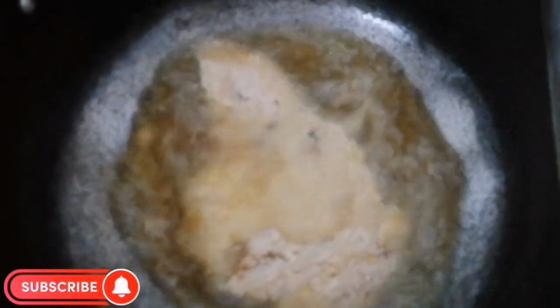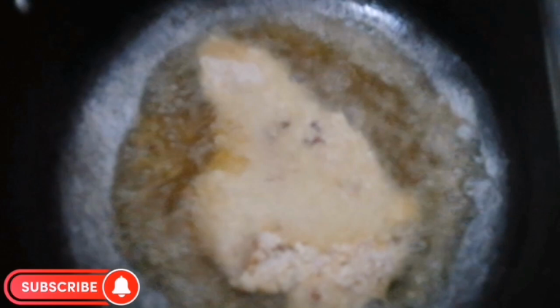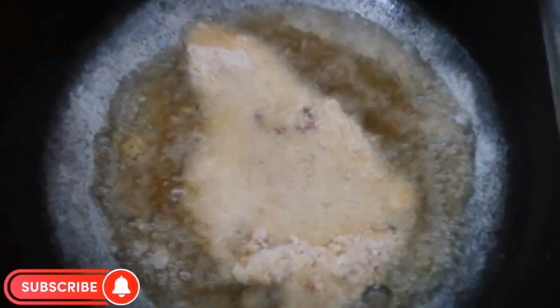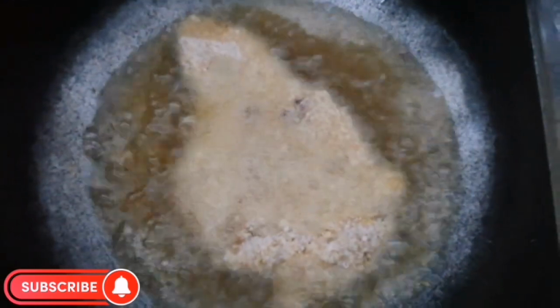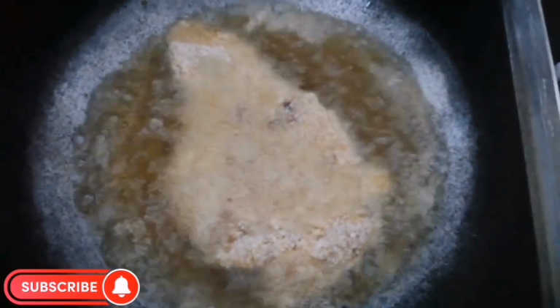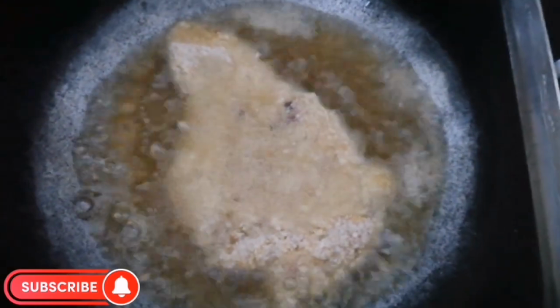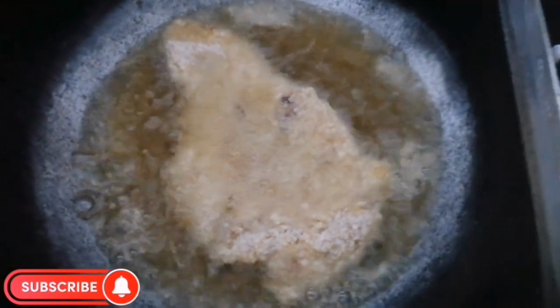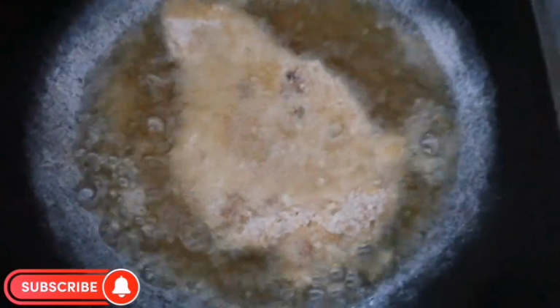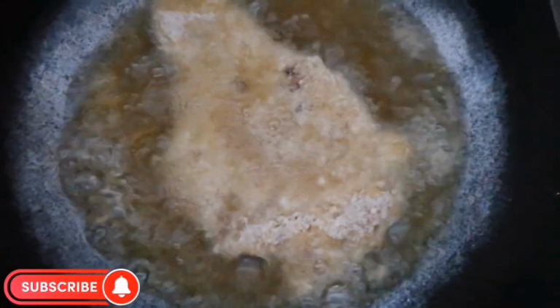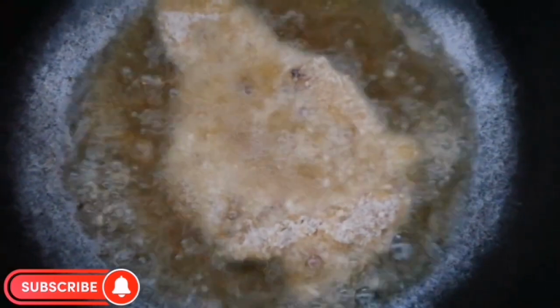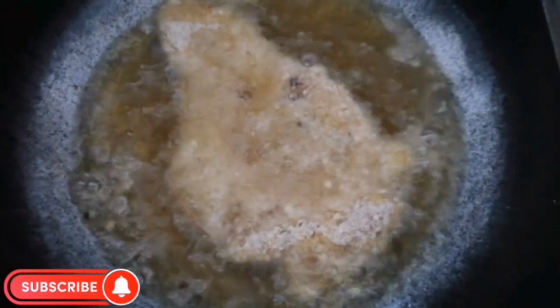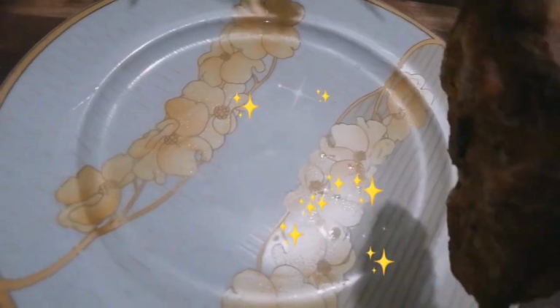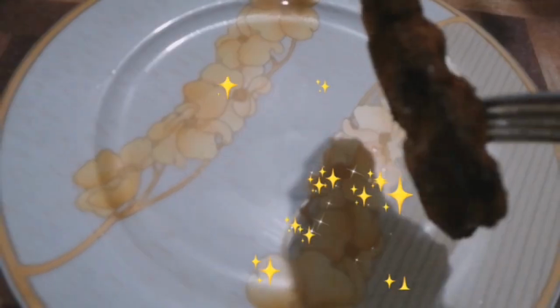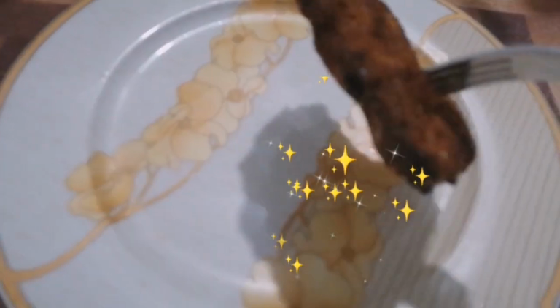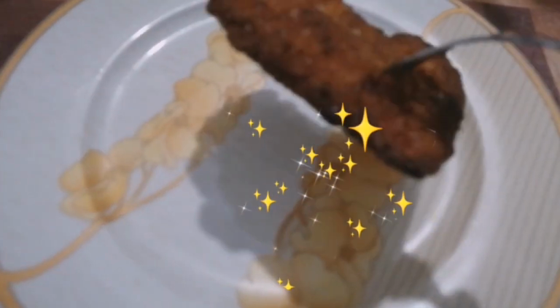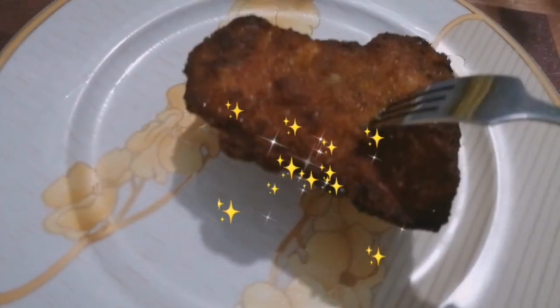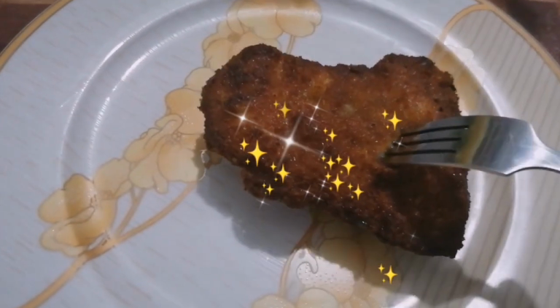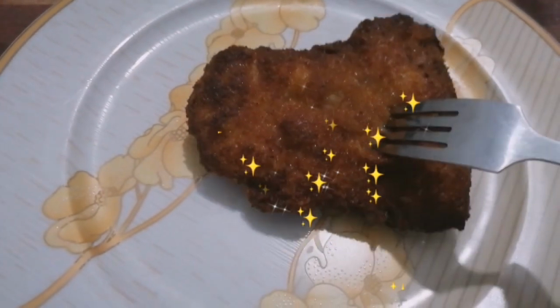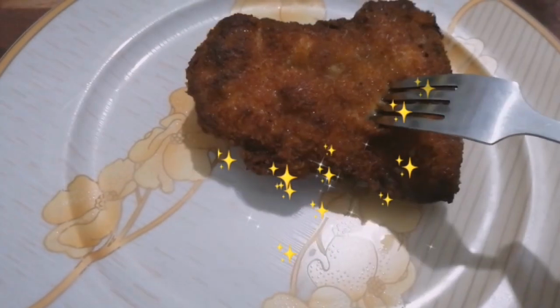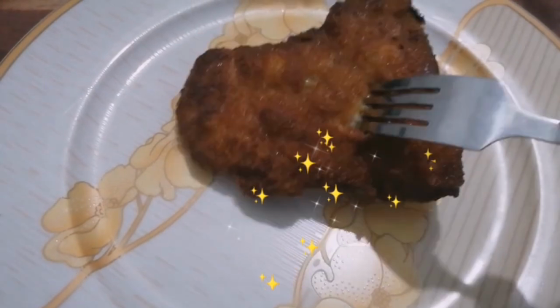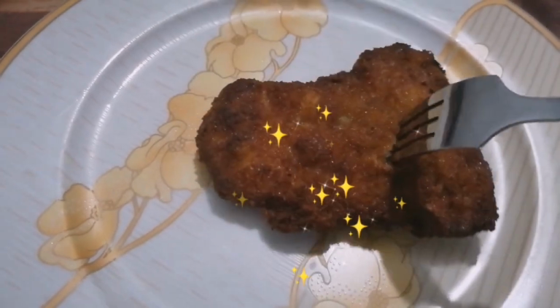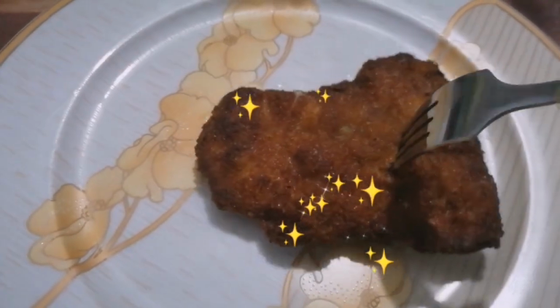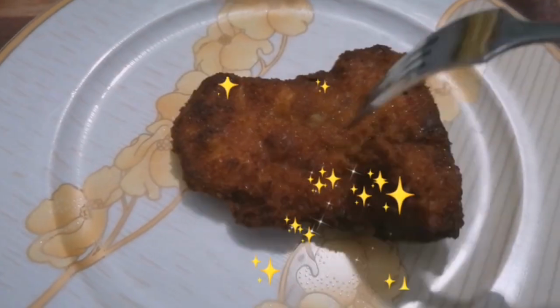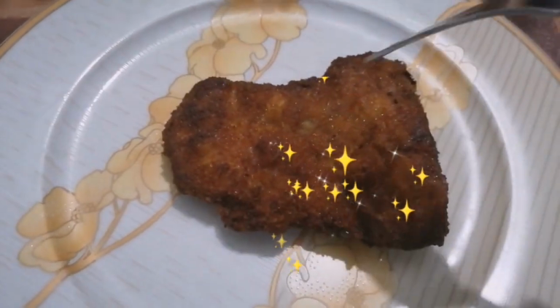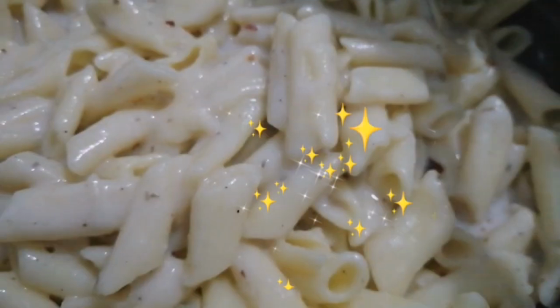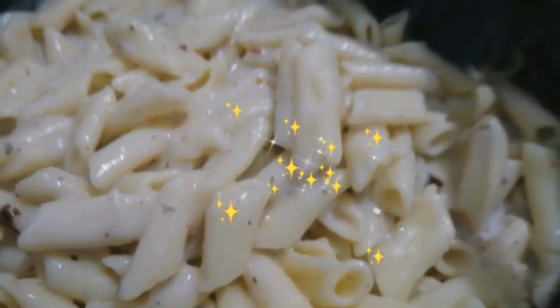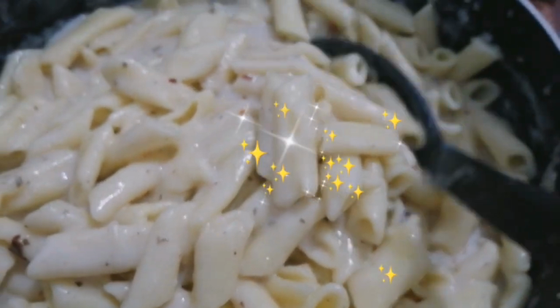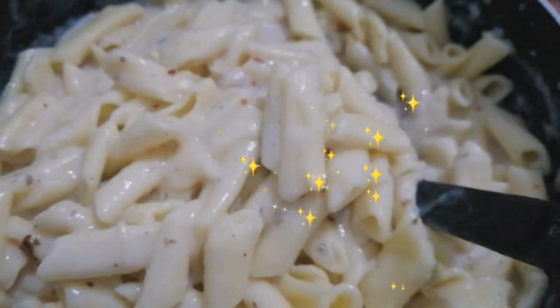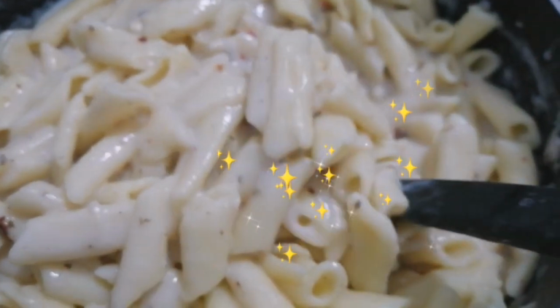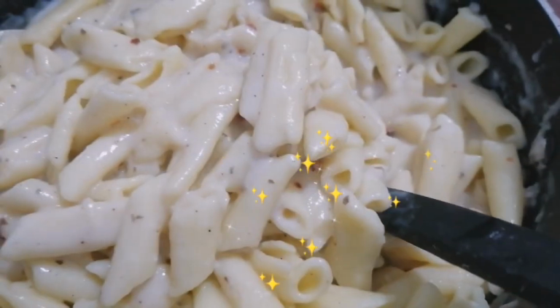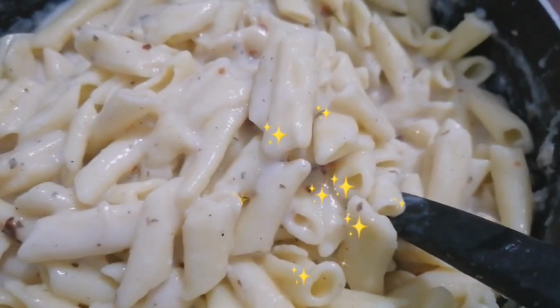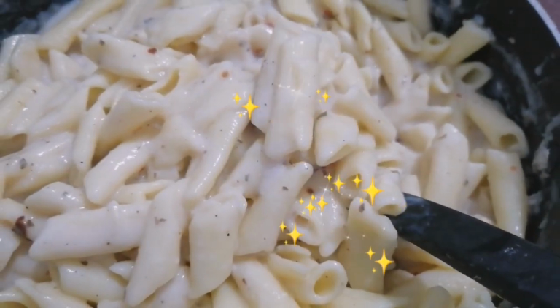Then assemble the plate. We will put the chicken steaks on the plate and after the chicken is done, we will mix it all together. Make sure you write up the recipe at home.